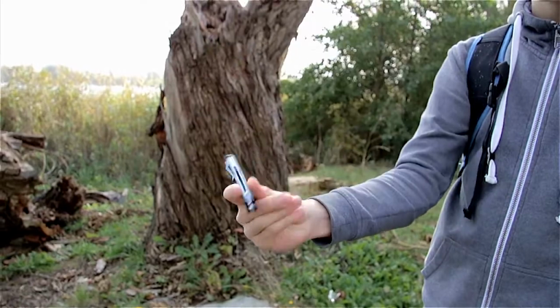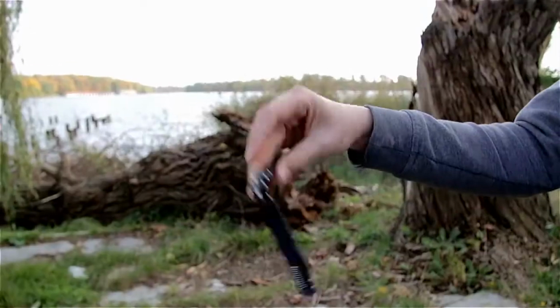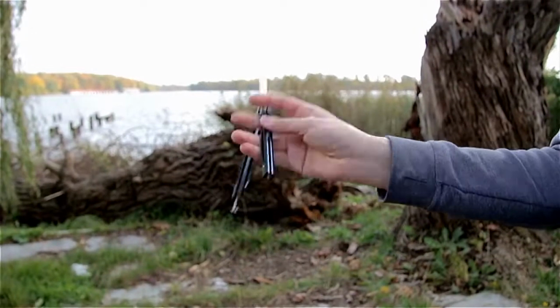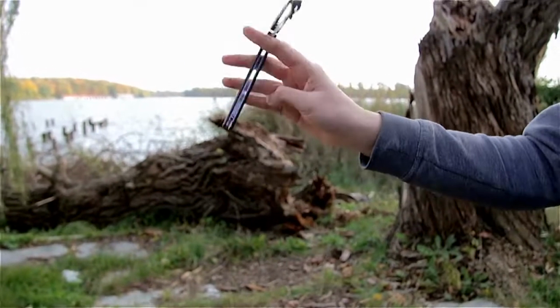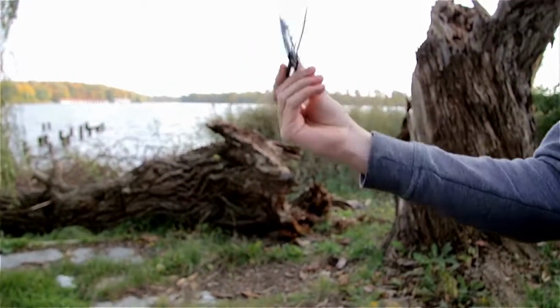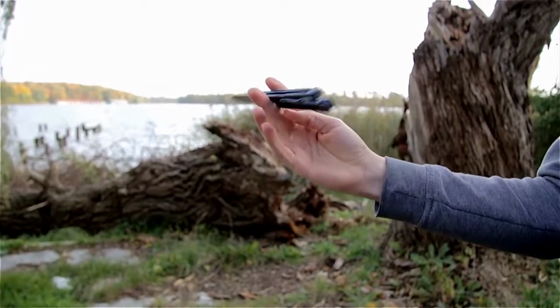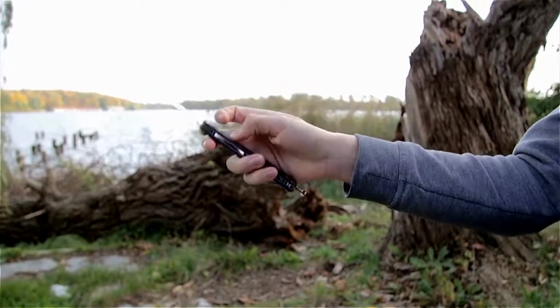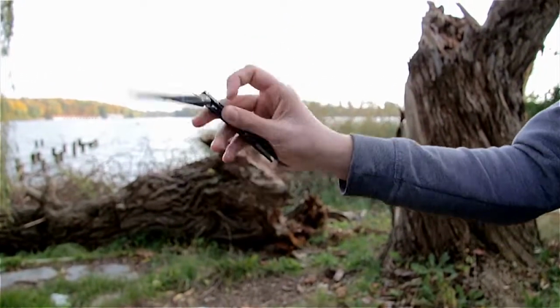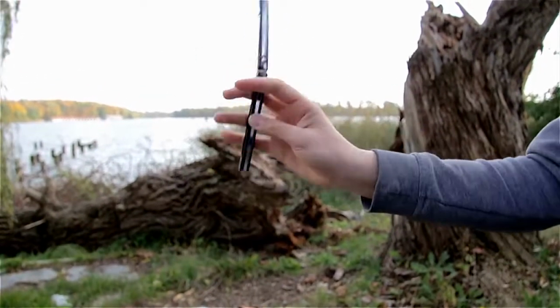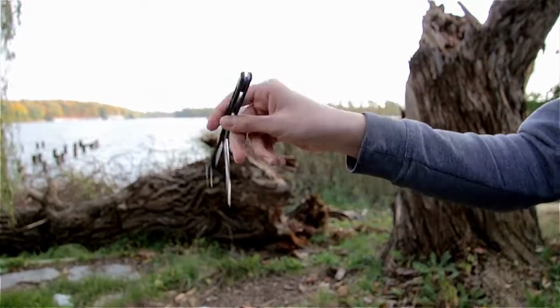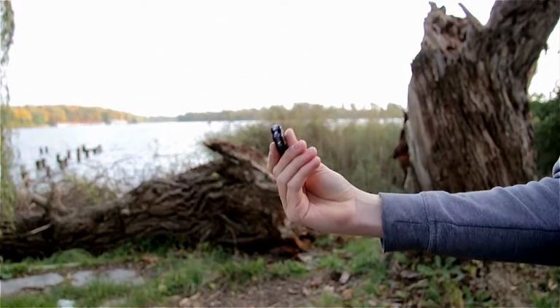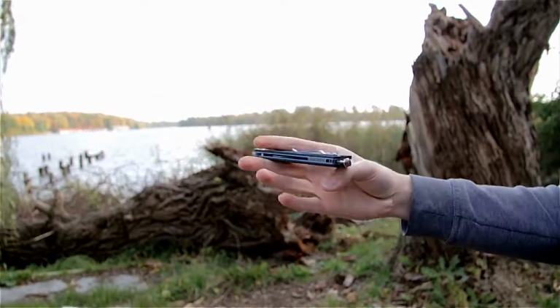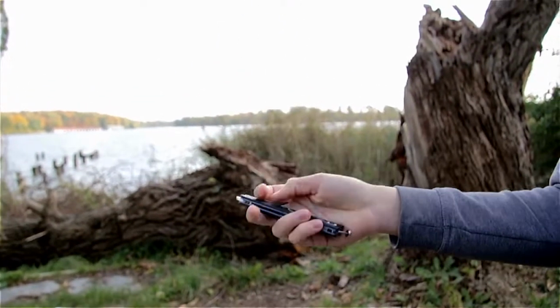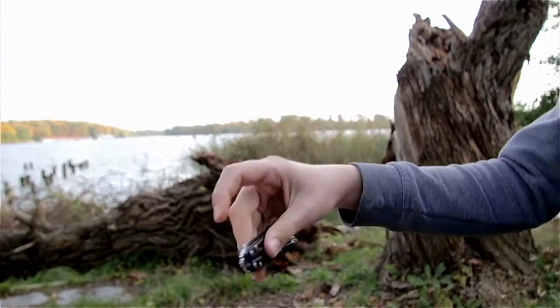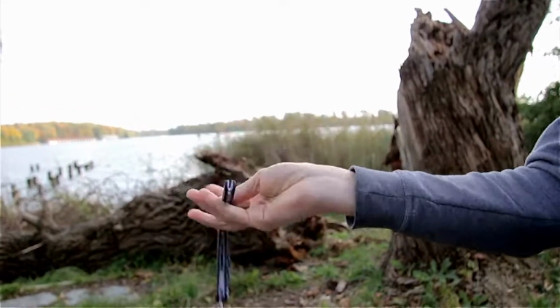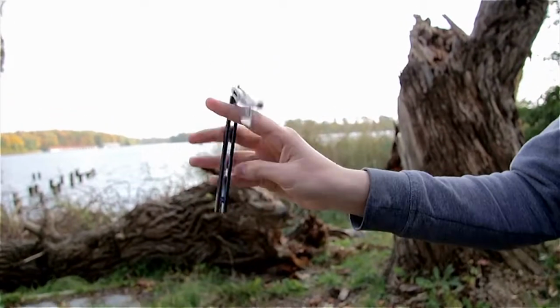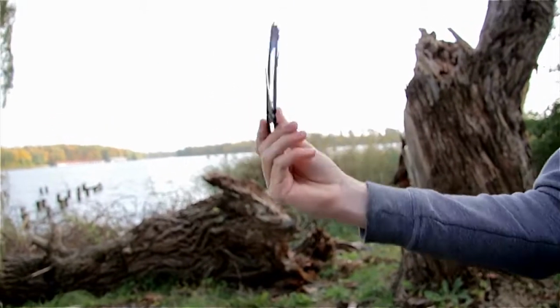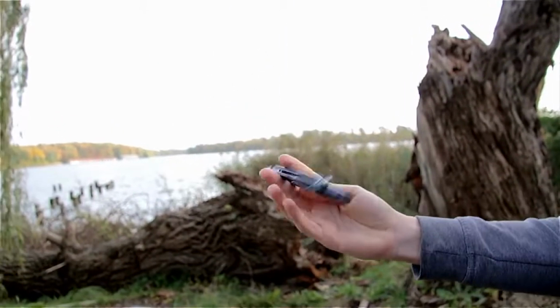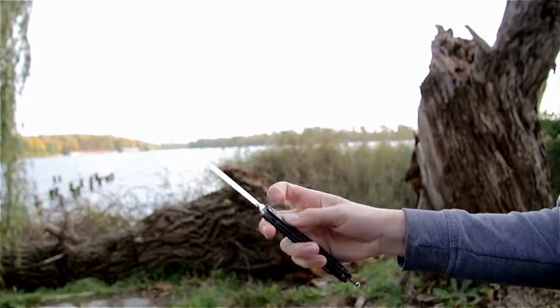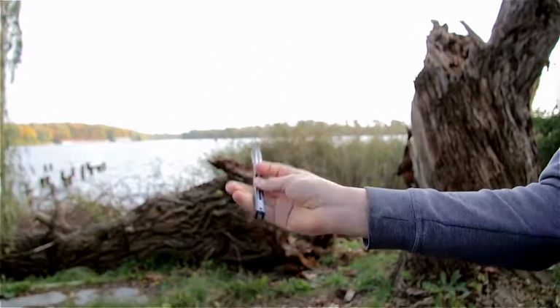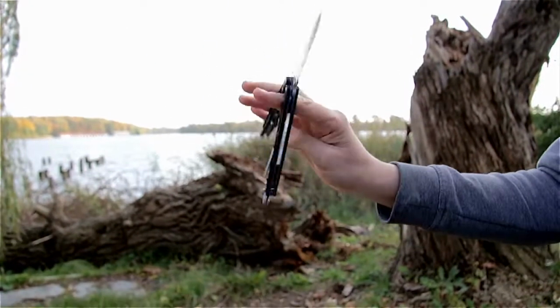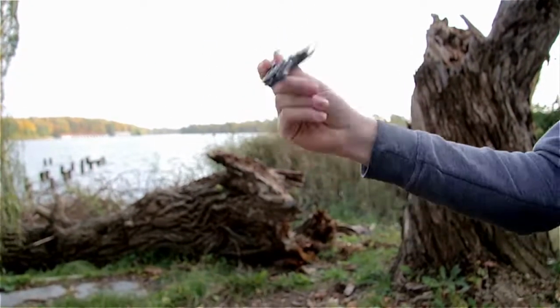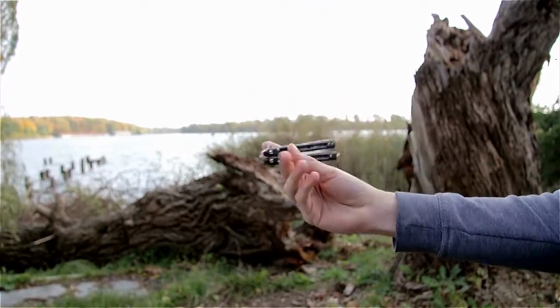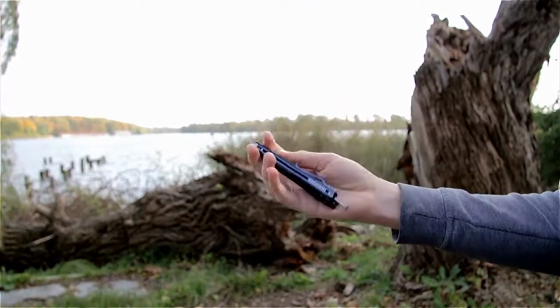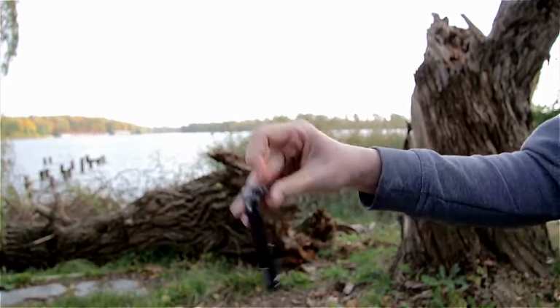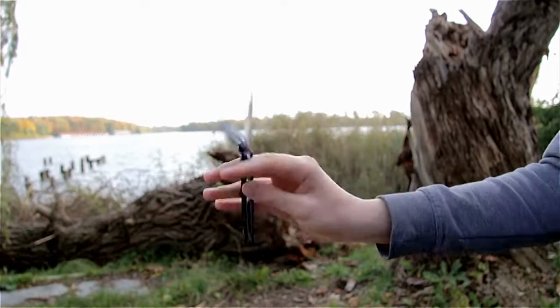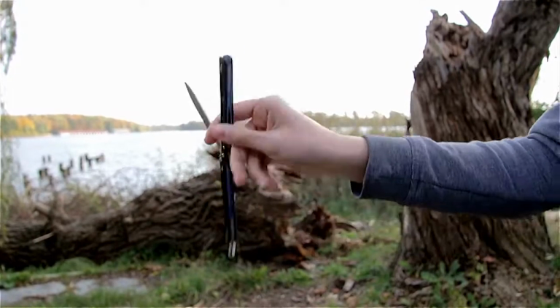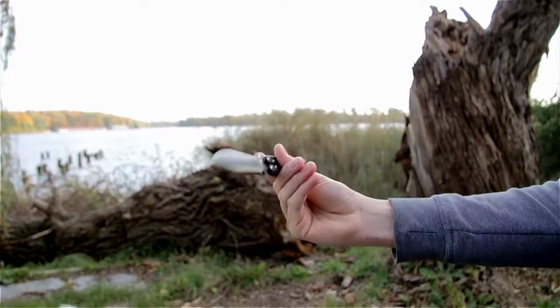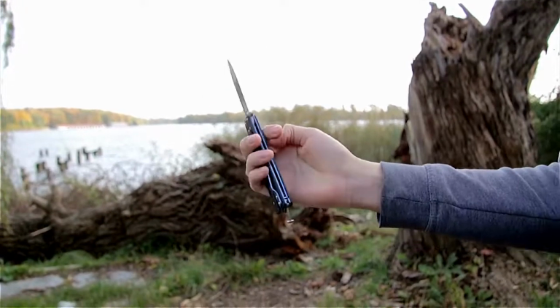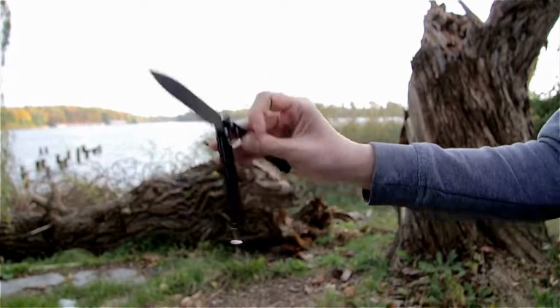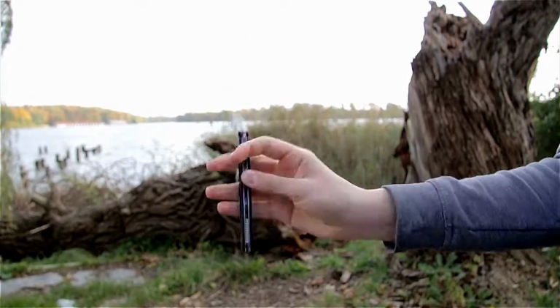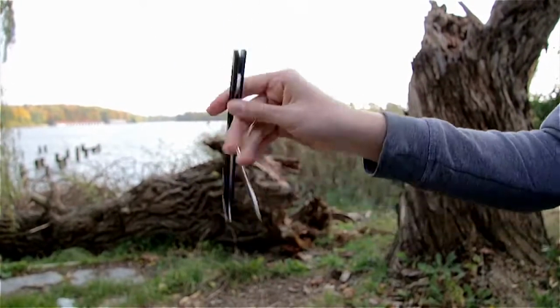I will show you the twirl. This is the third basic twirl trick. You can easily connect it with Basic Horizontal, but in the next episode we will do it first.